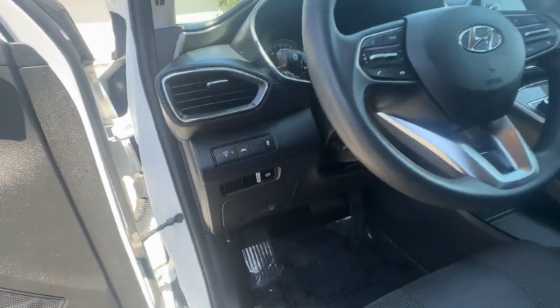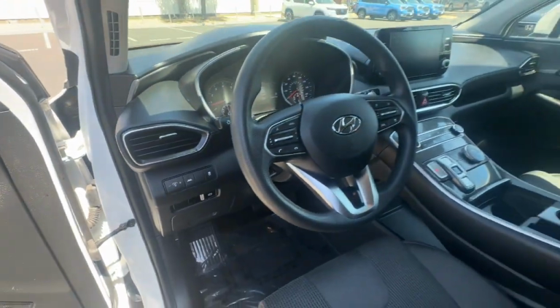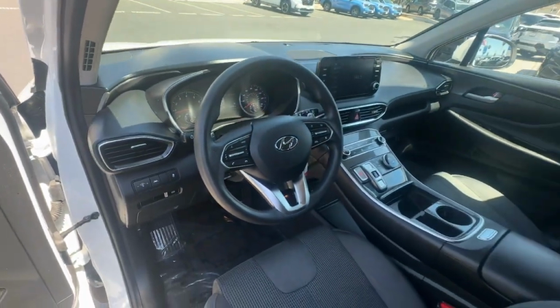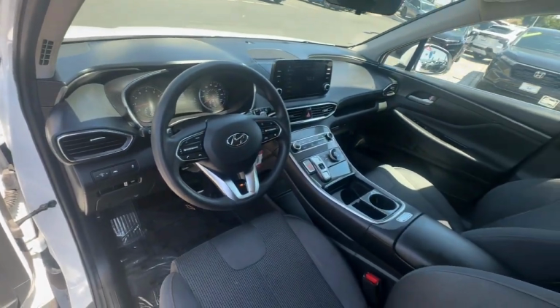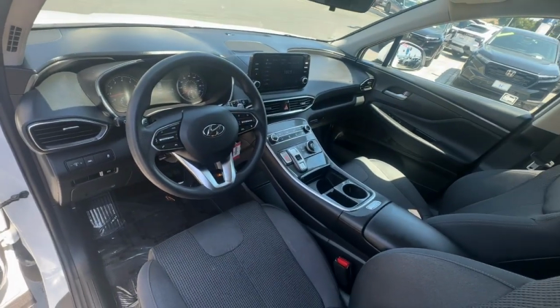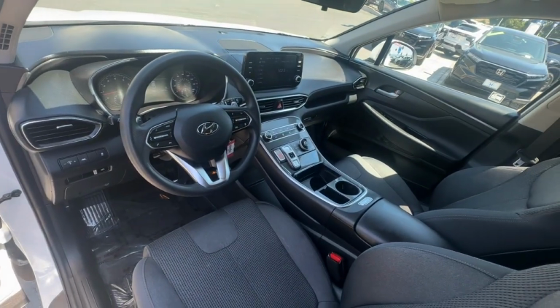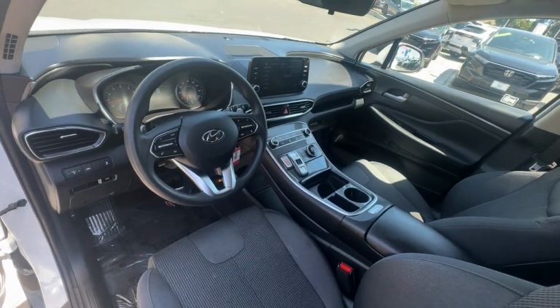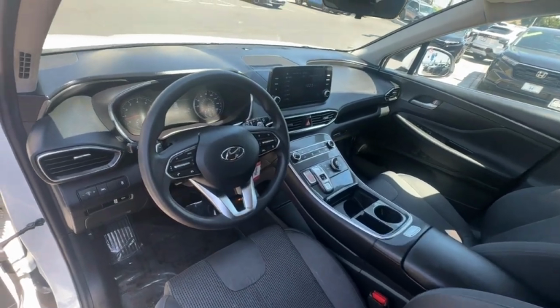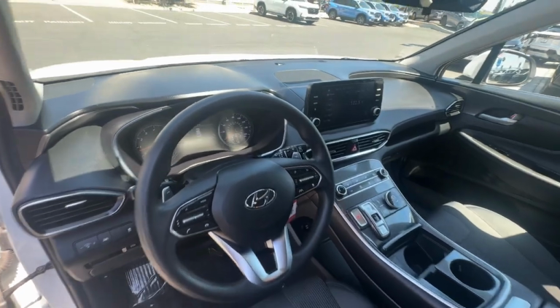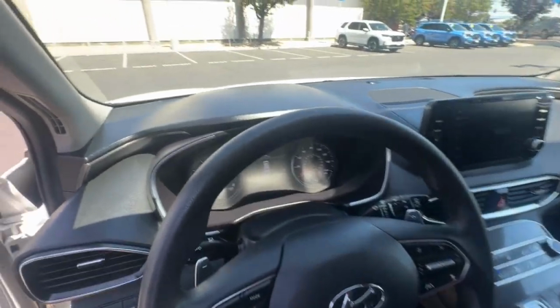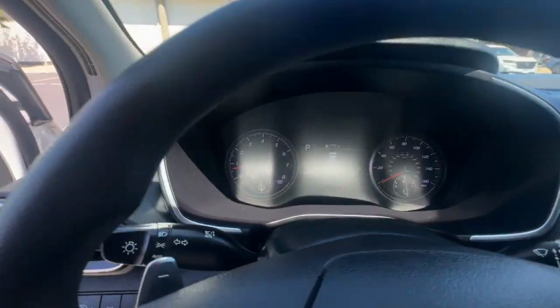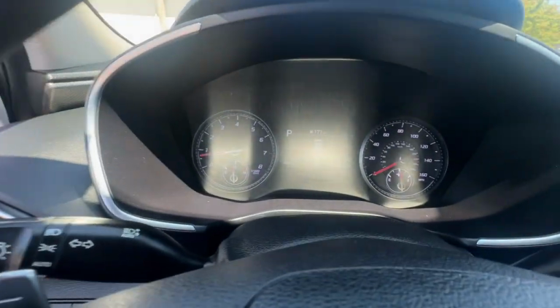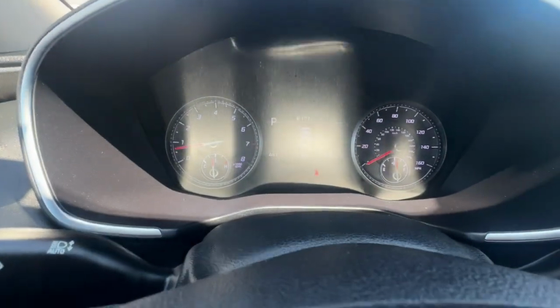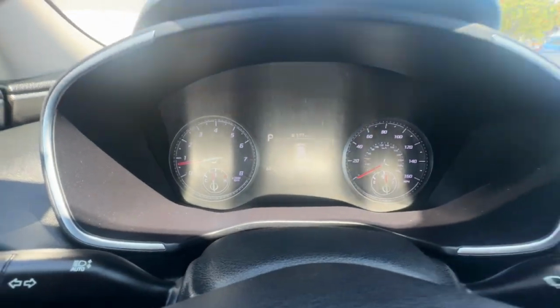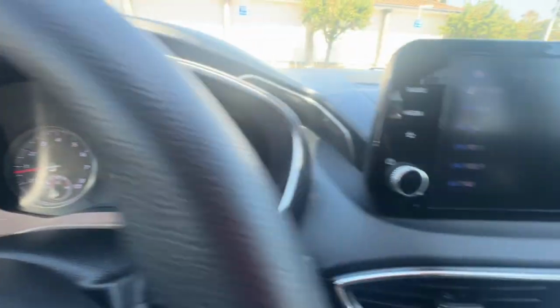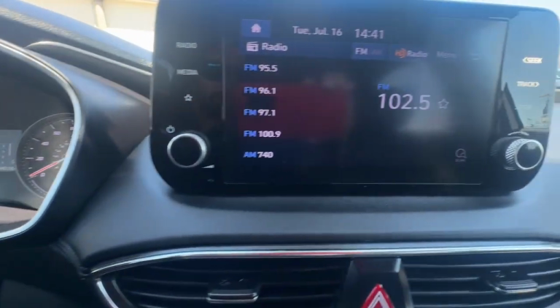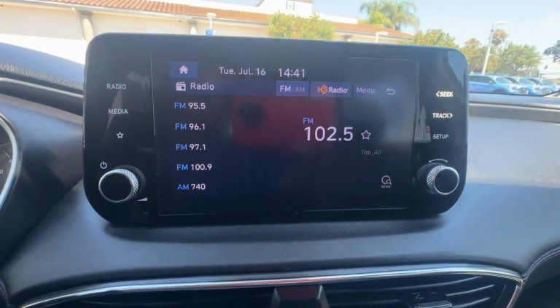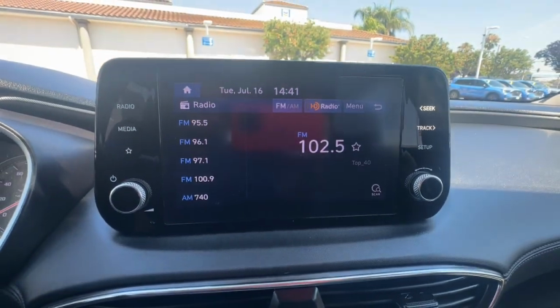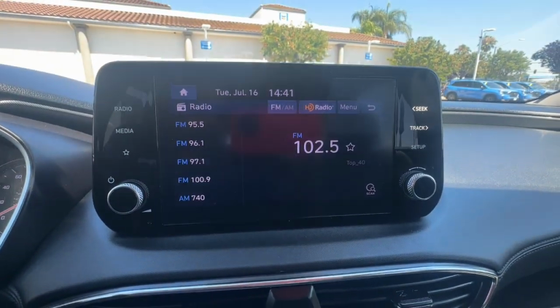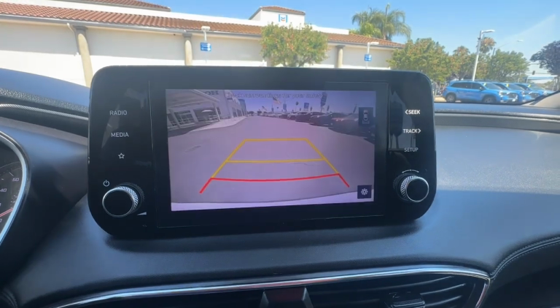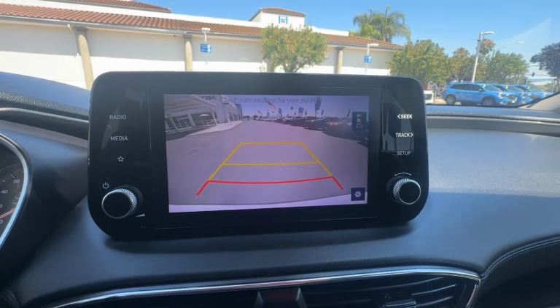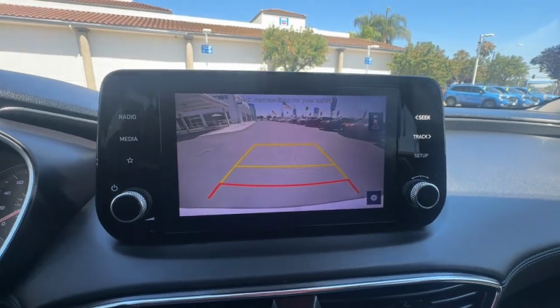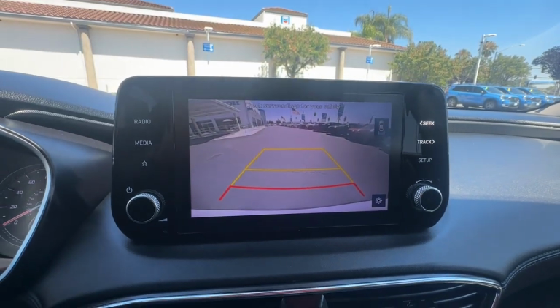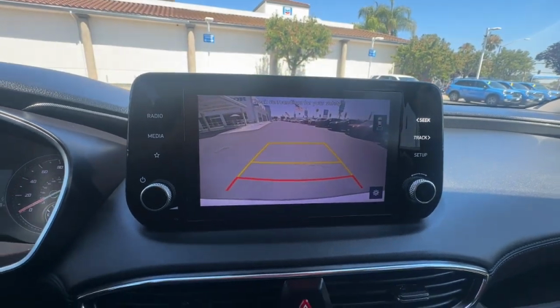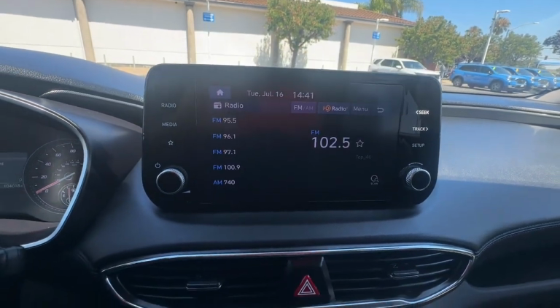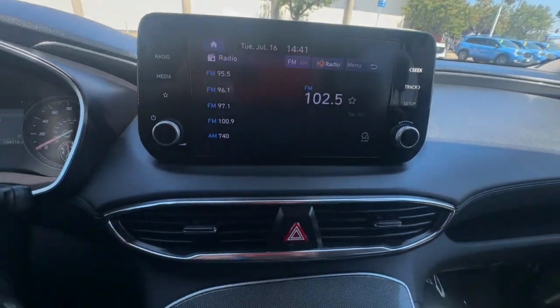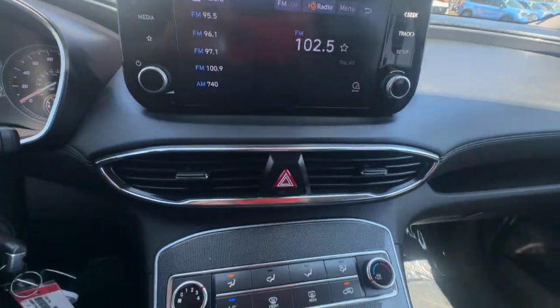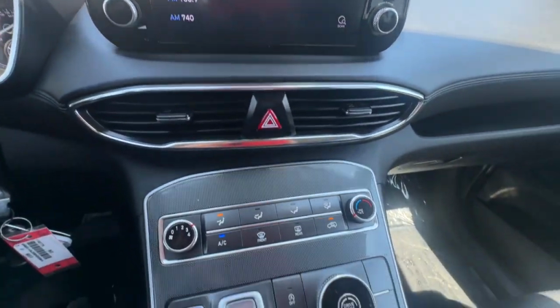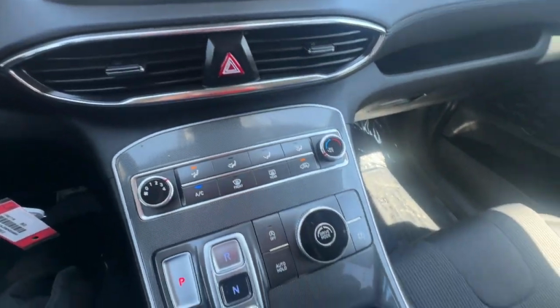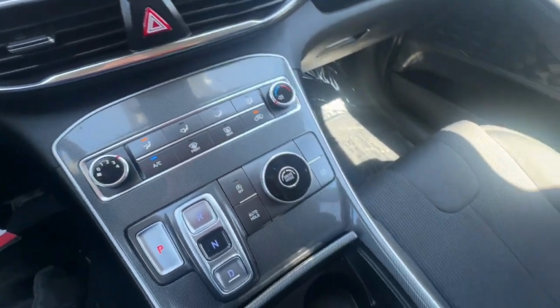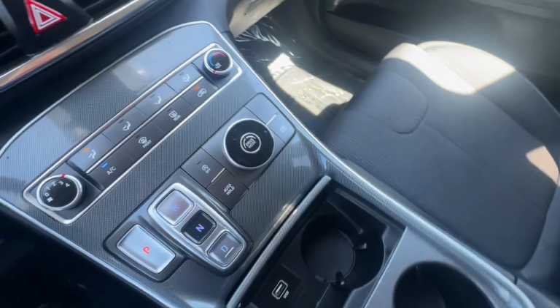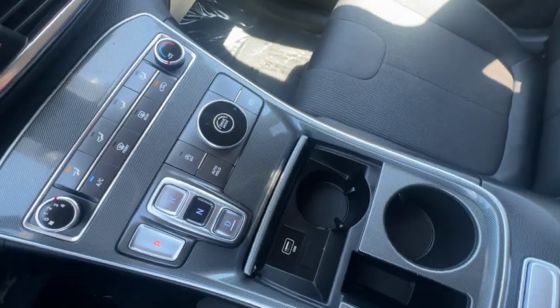Apple CarPlay and/or Android Auto, keyless entry, backup camera, steering wheel audio controls, electronic stability control, aluminum wheels, alarm, rear spoiler, intermittent wipers, traction control.